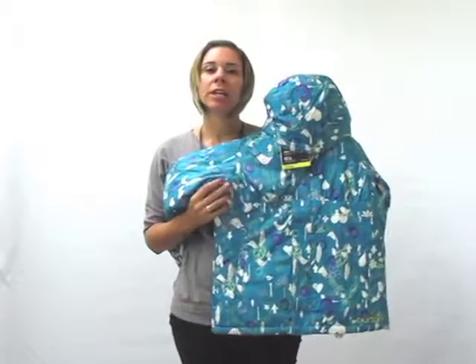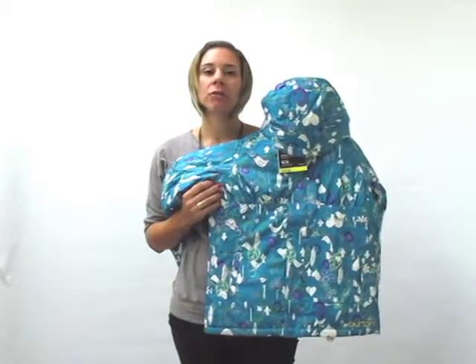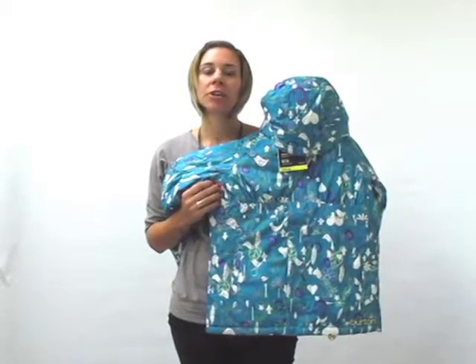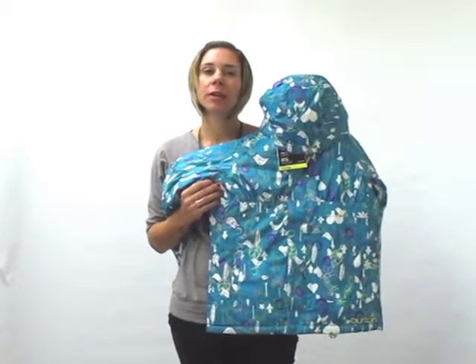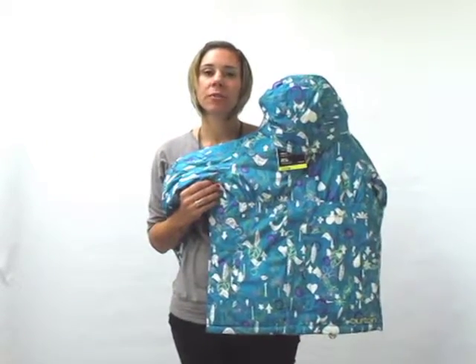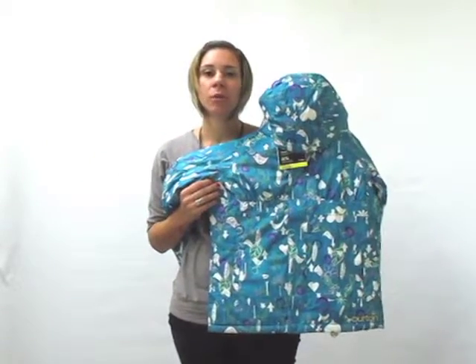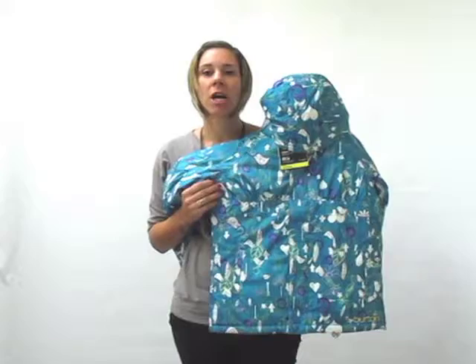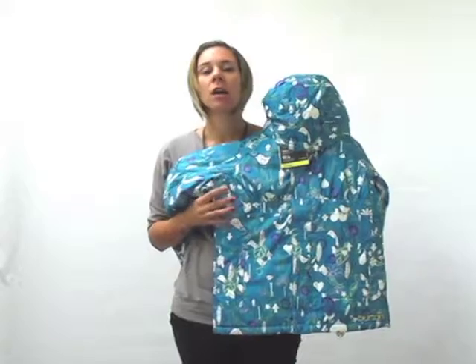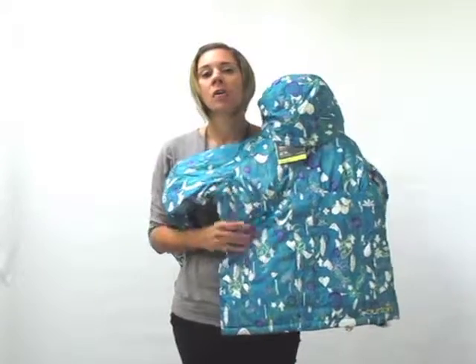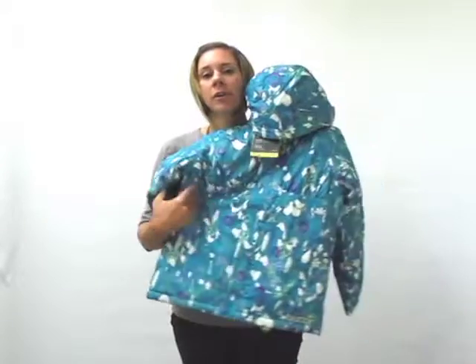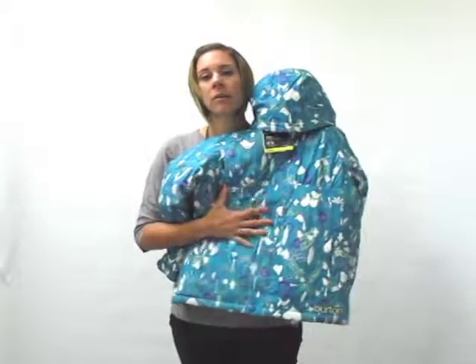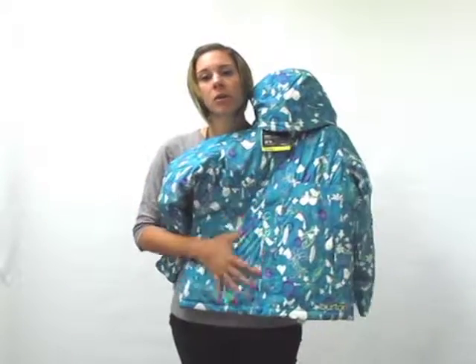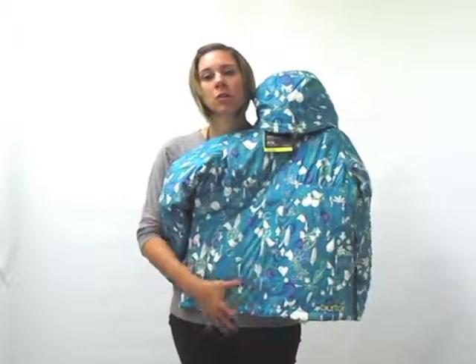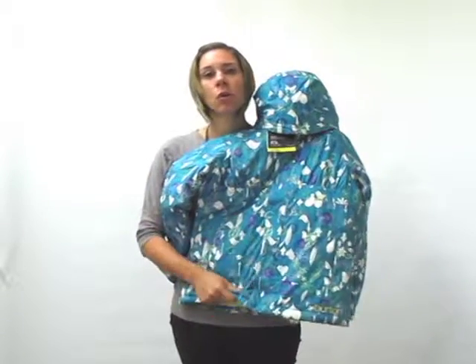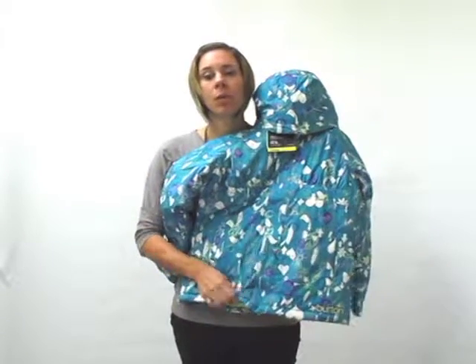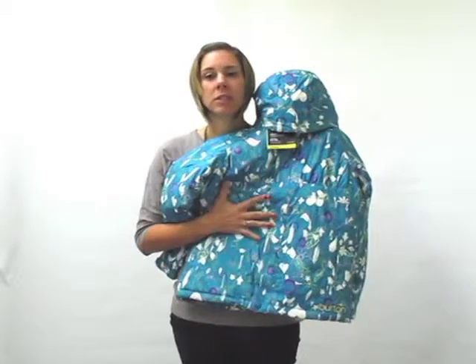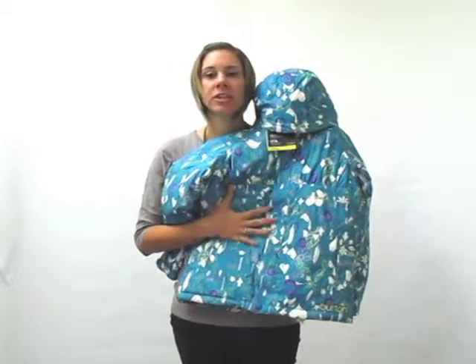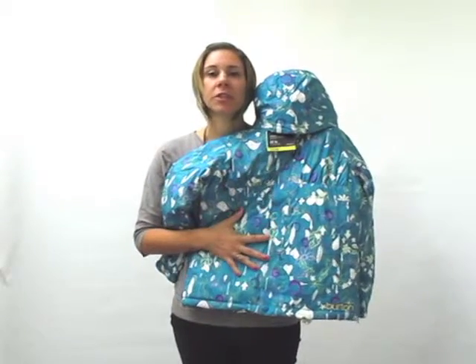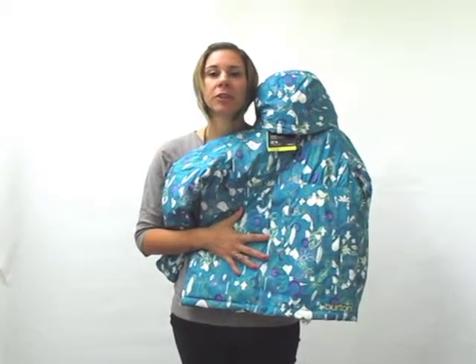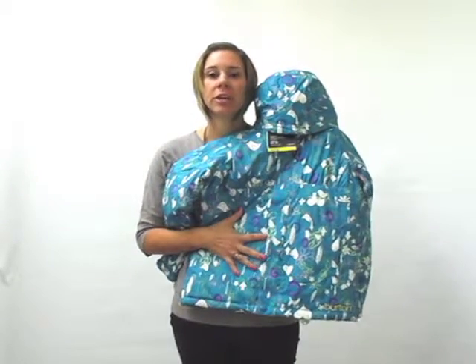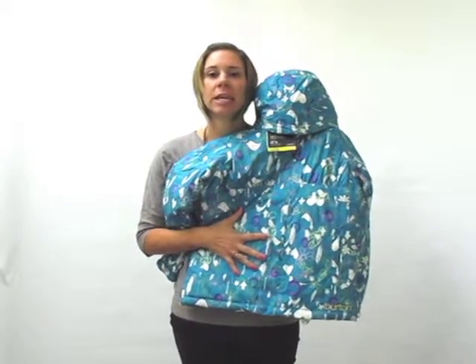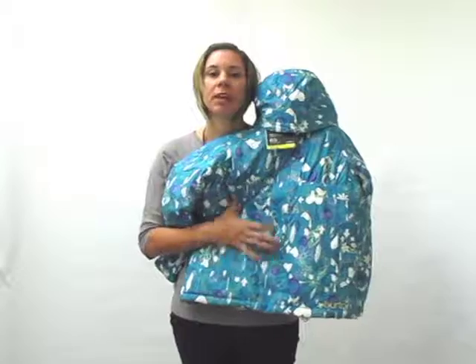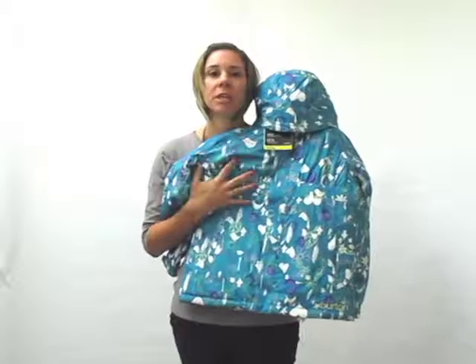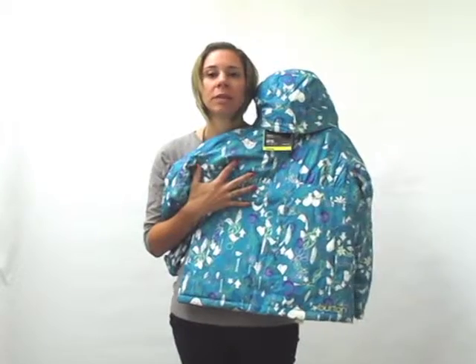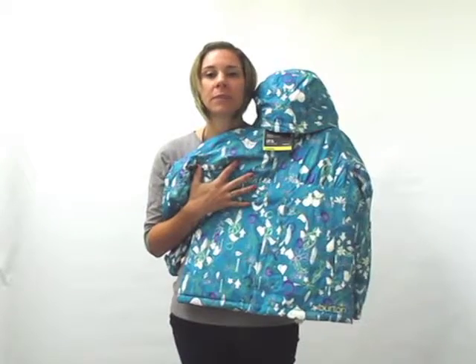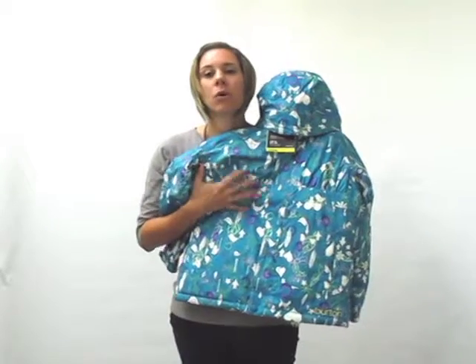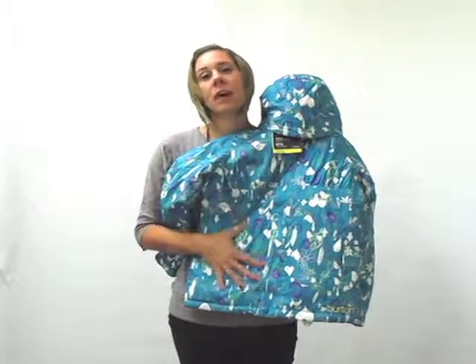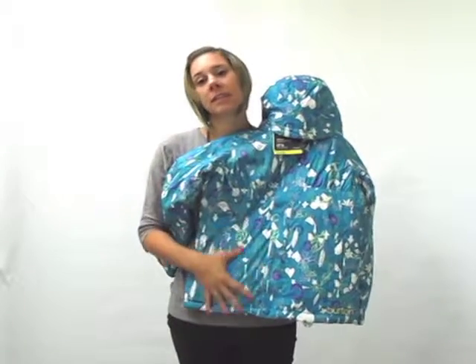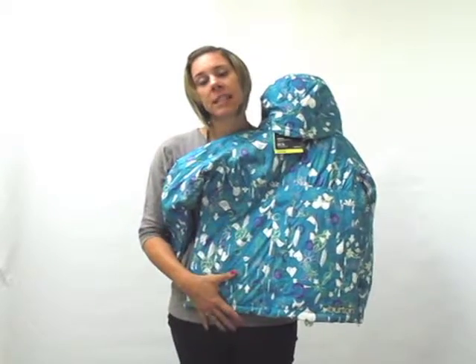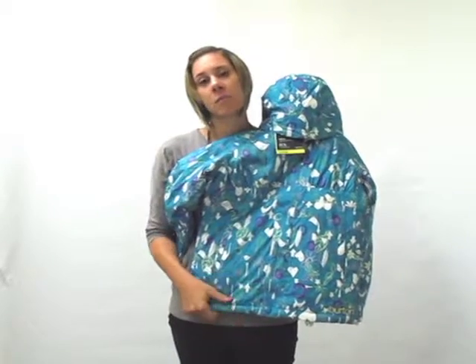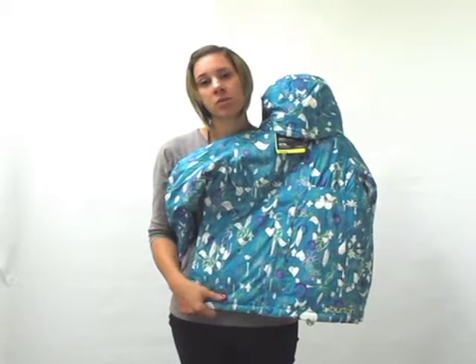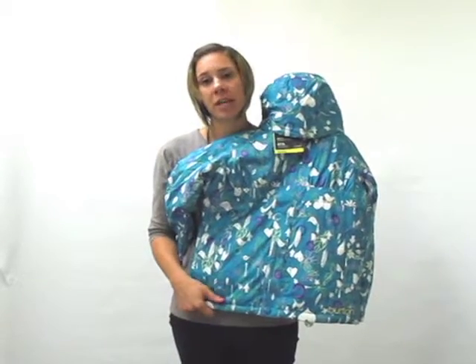You're gonna get a 220 gram Thermacore body. Our Thermacore is a low bulk insulation — legendary for its ability to crank heat without limiting mobility or without looking like a Stay Puft Marshmallow Man.